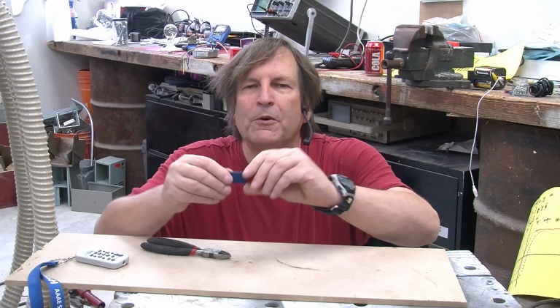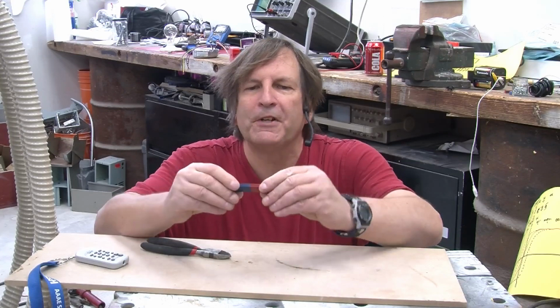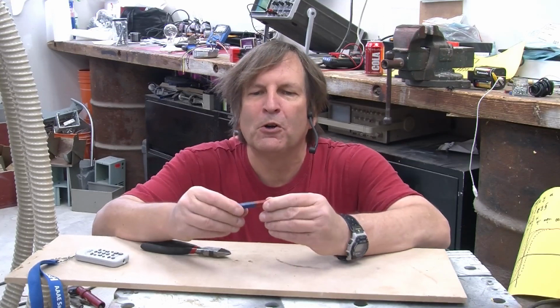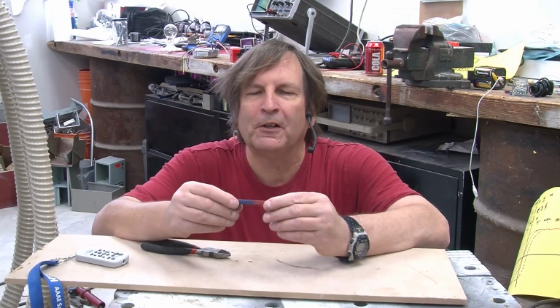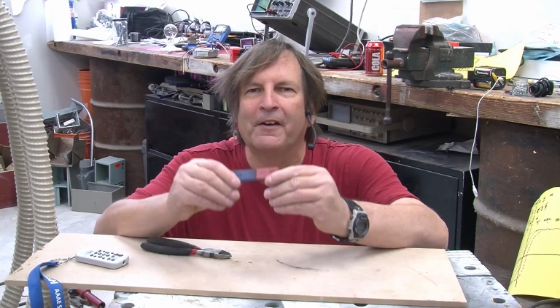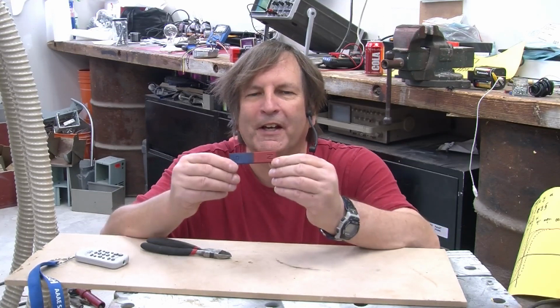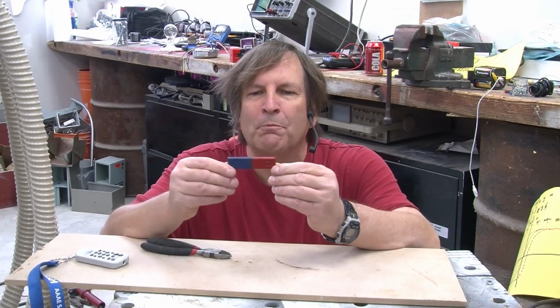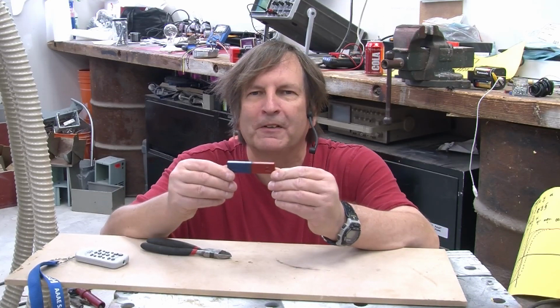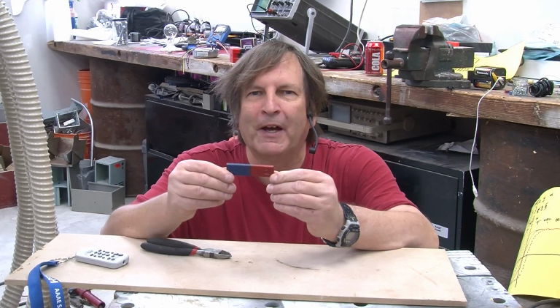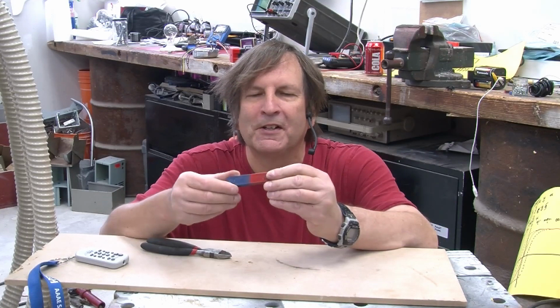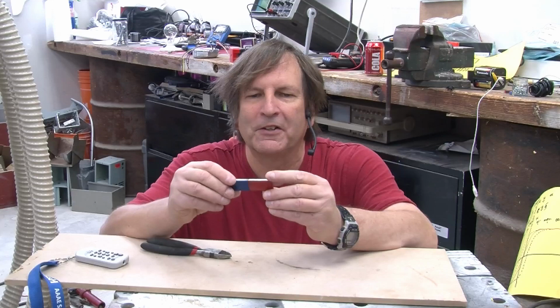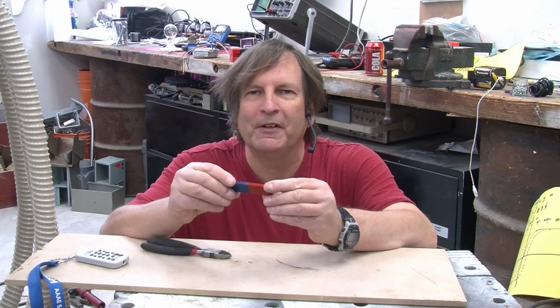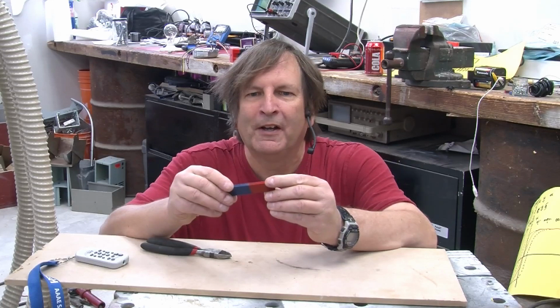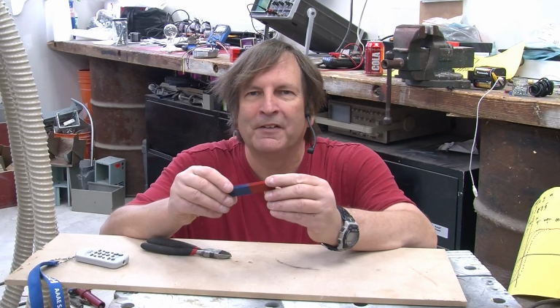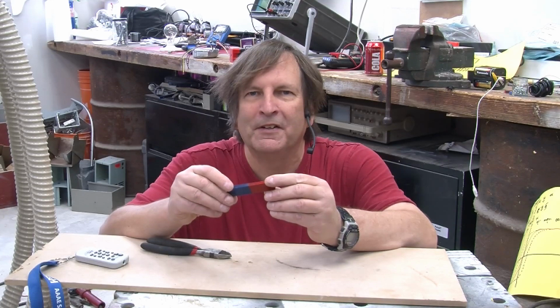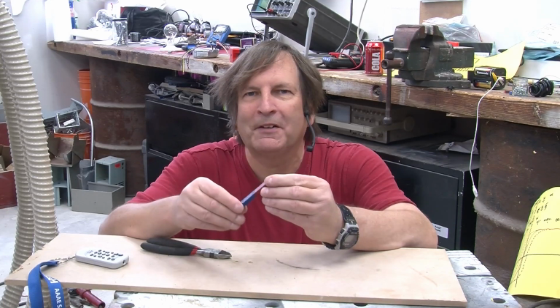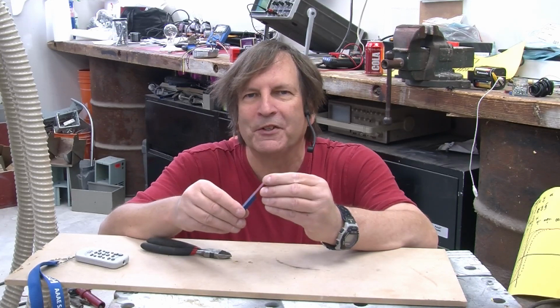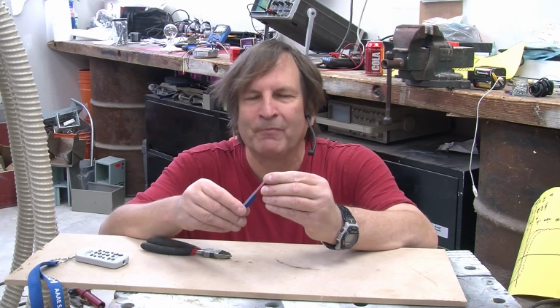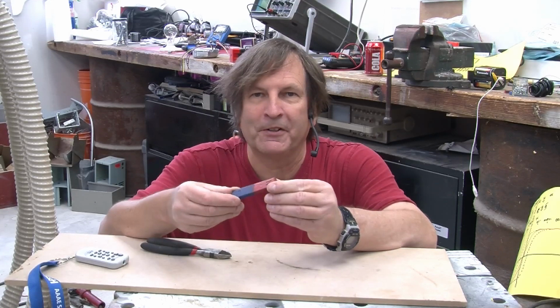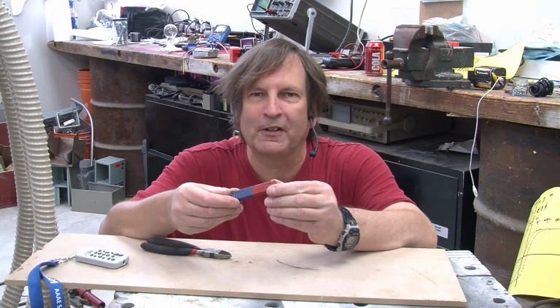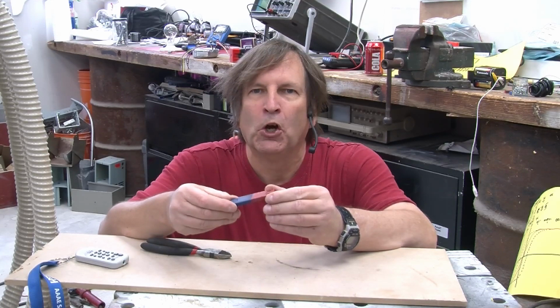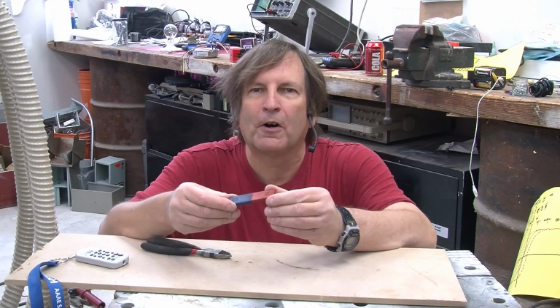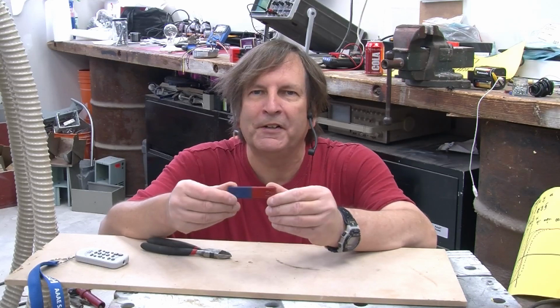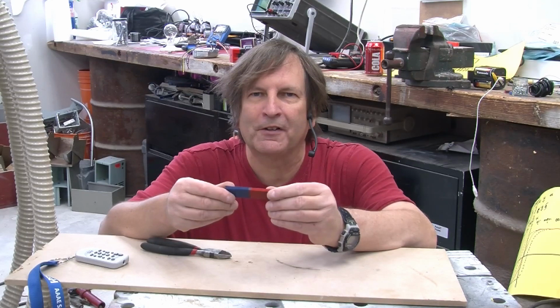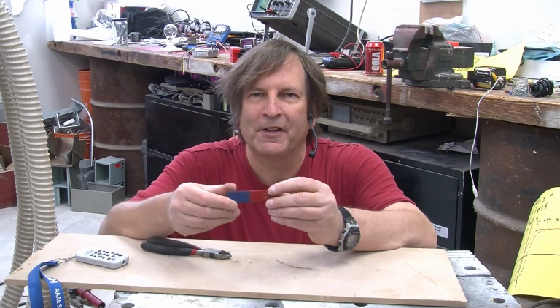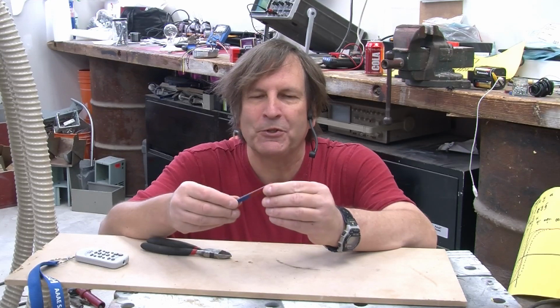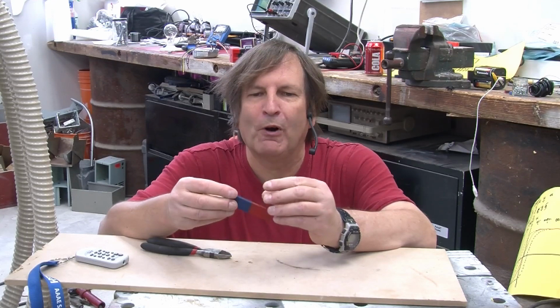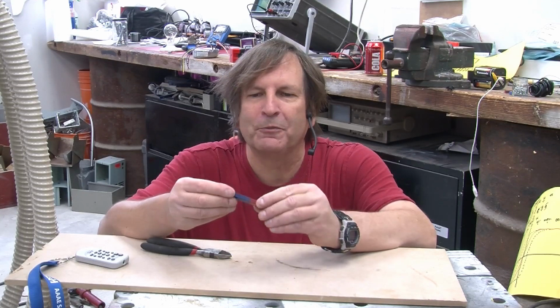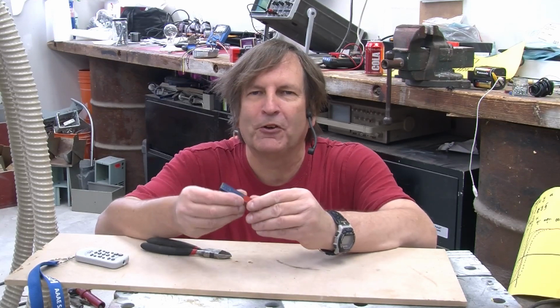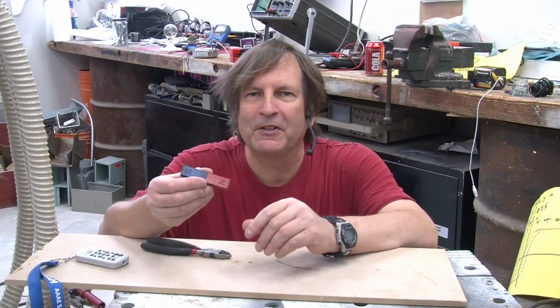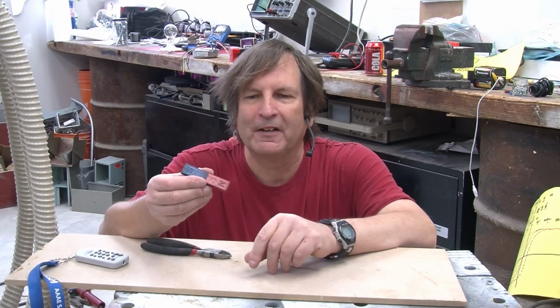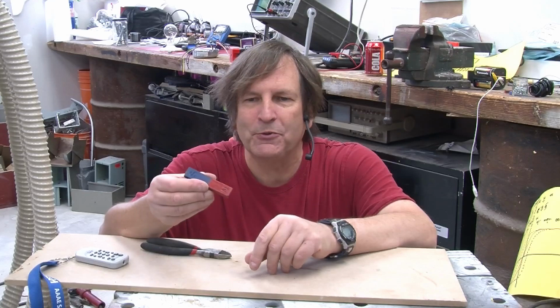In this video we're going to look at how to take a perfectly good magnet and demagnetize it, either intentionally or unintentionally, as happens all too often with toy magnets like this one.